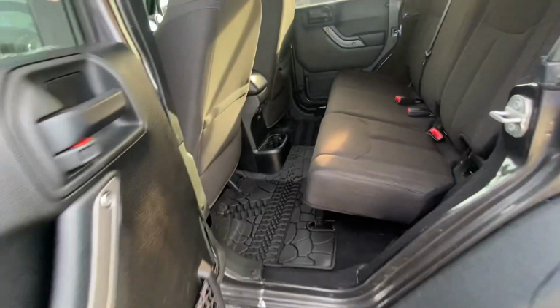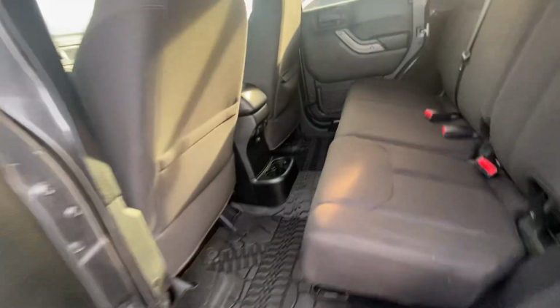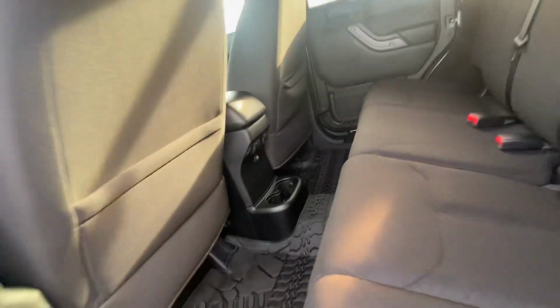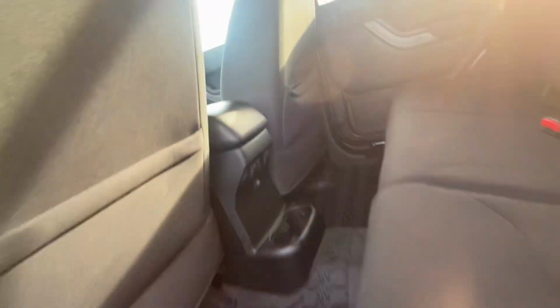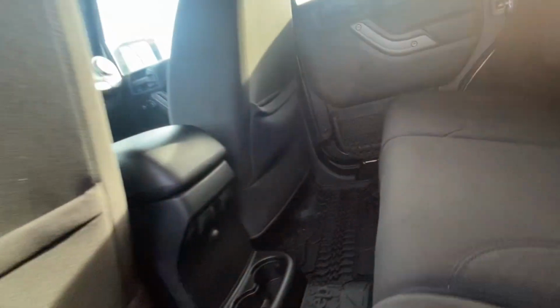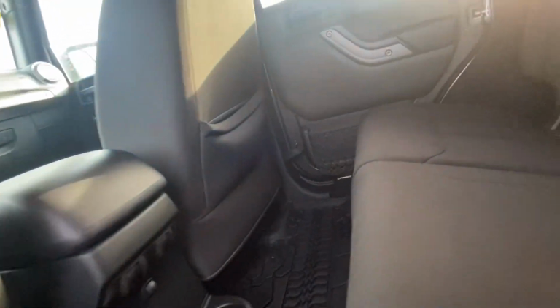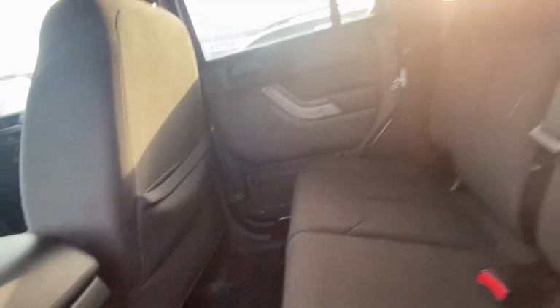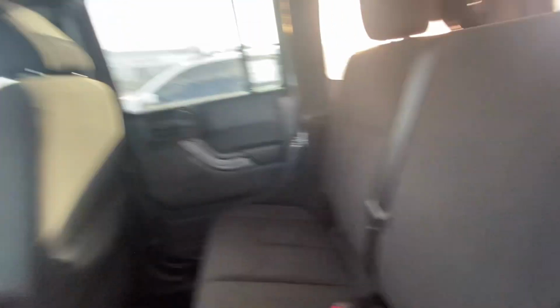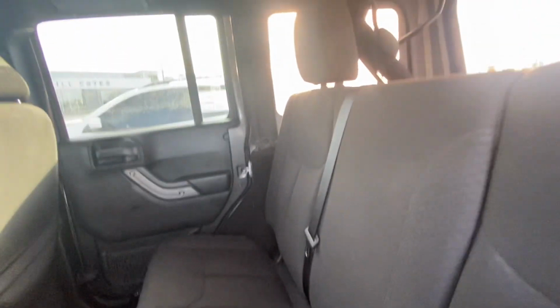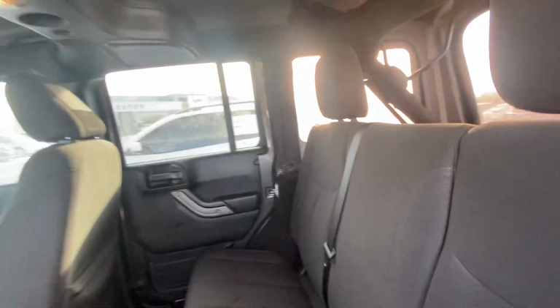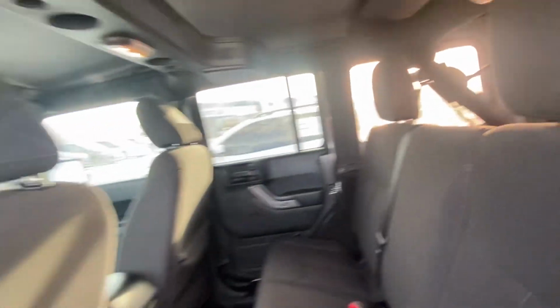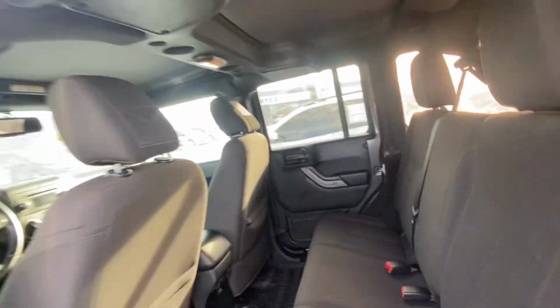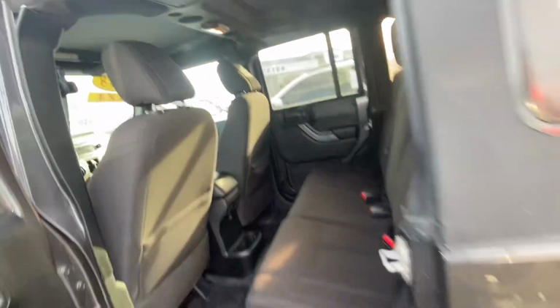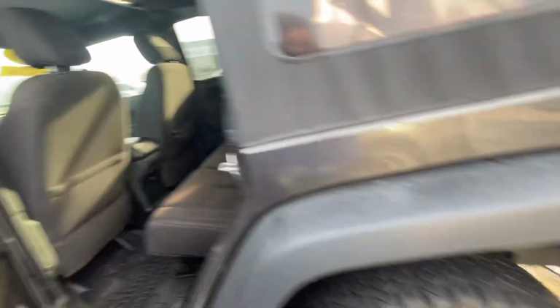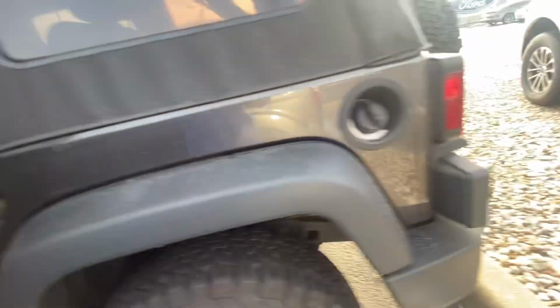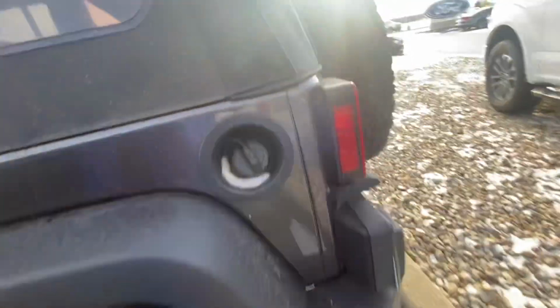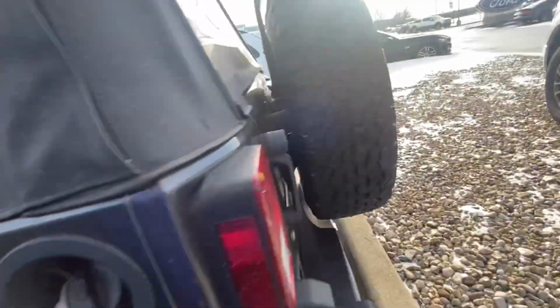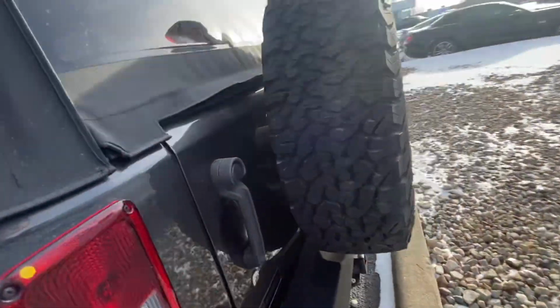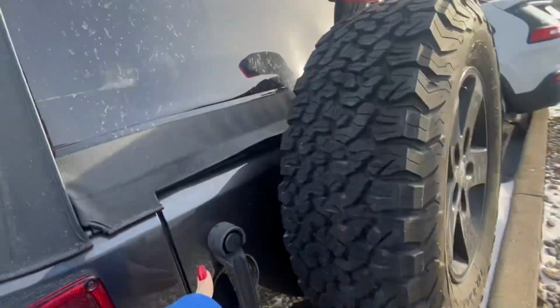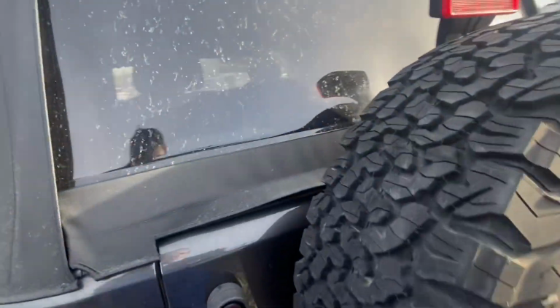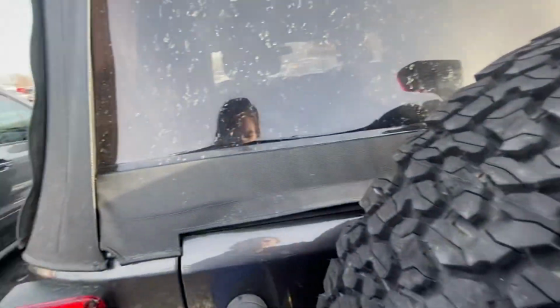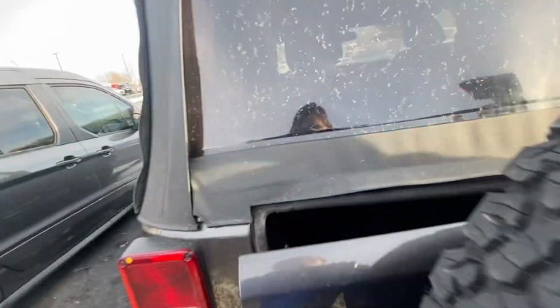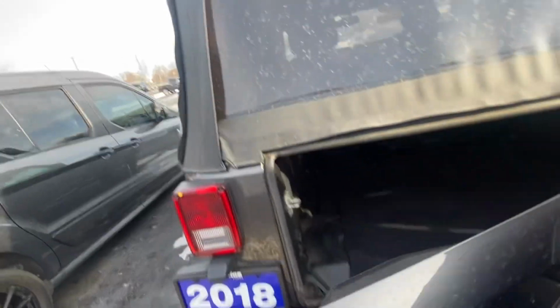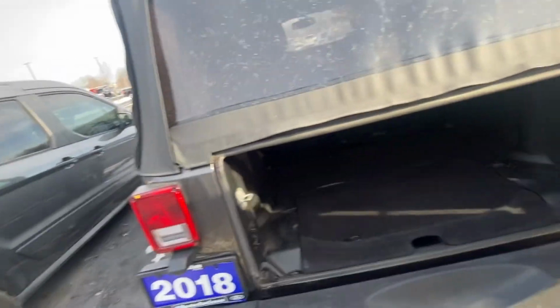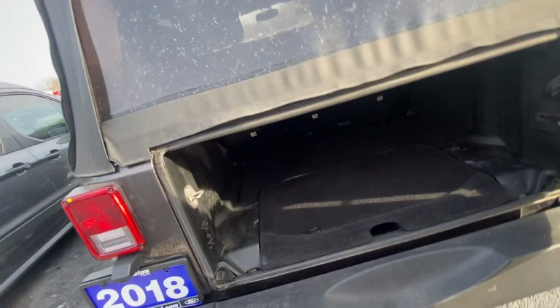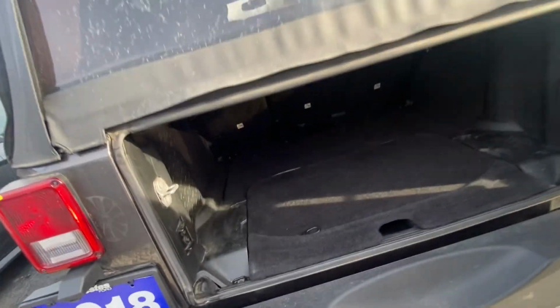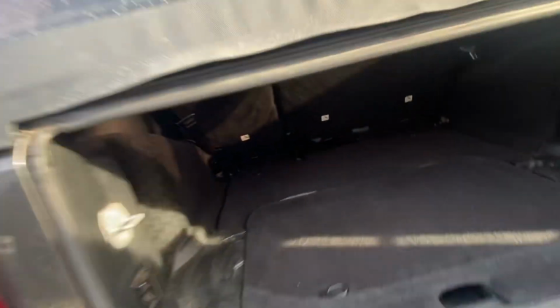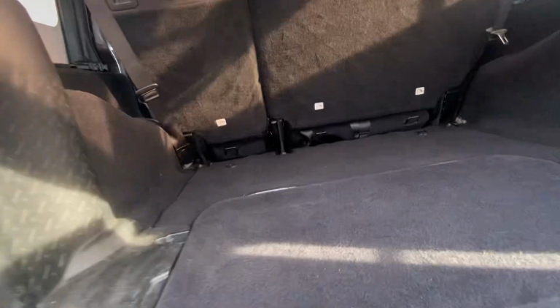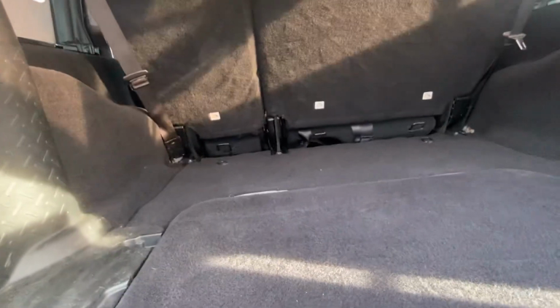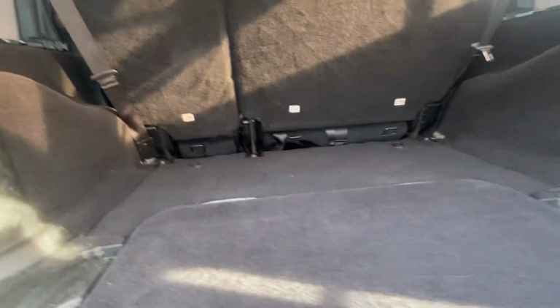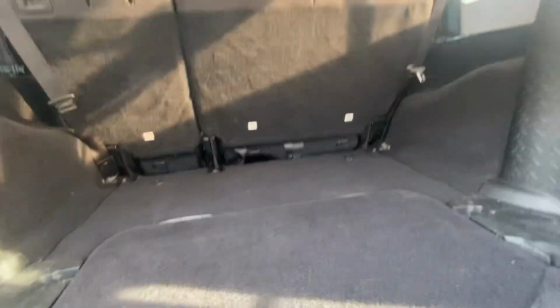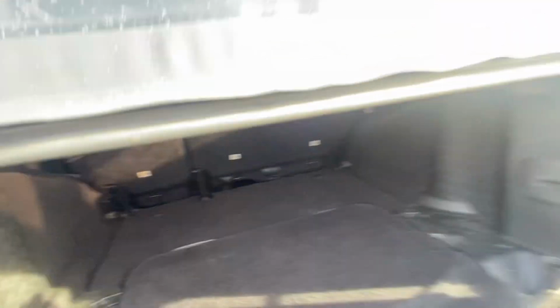Back seats. And then the space in the back.